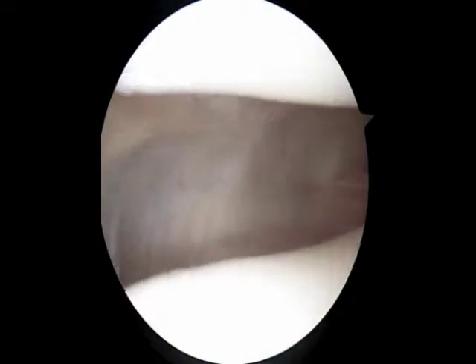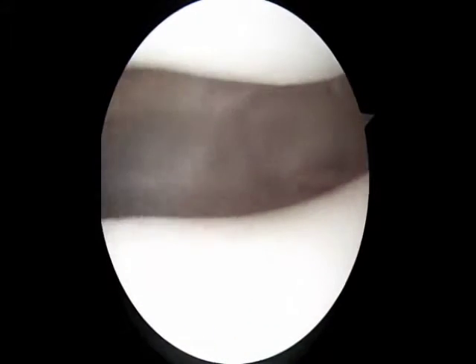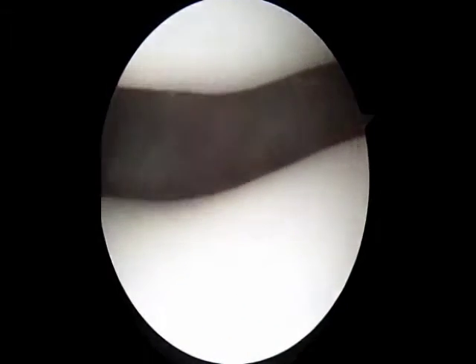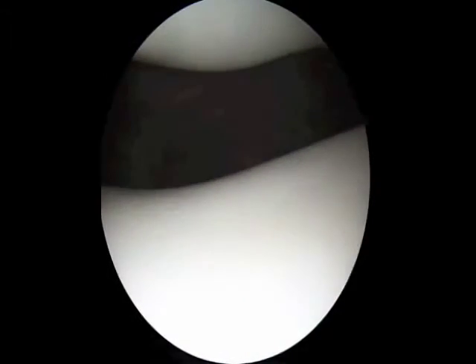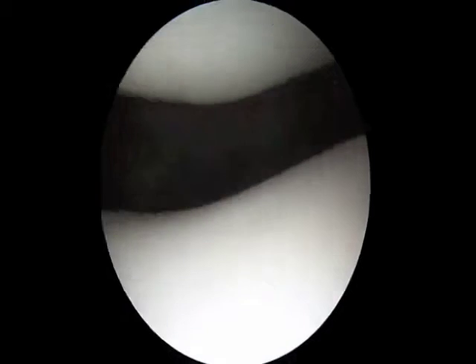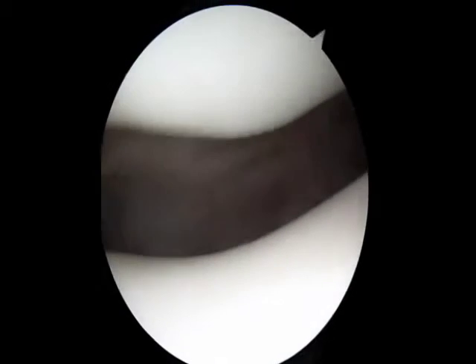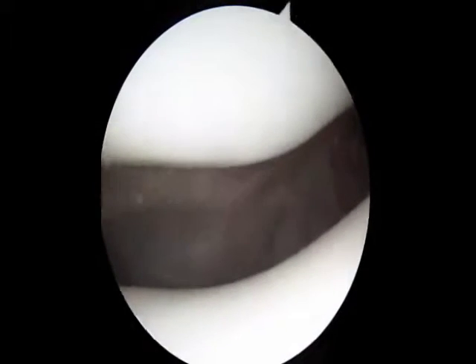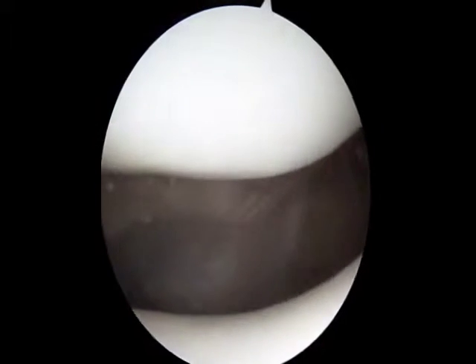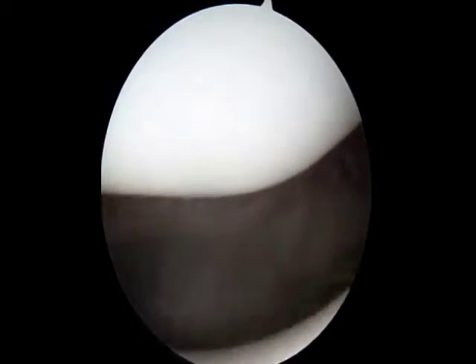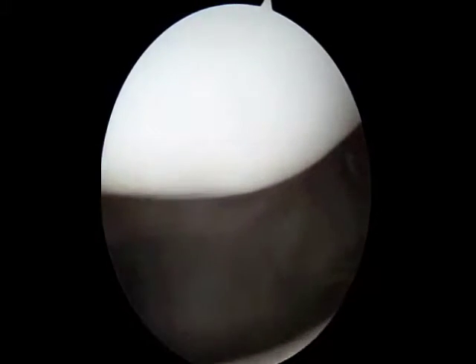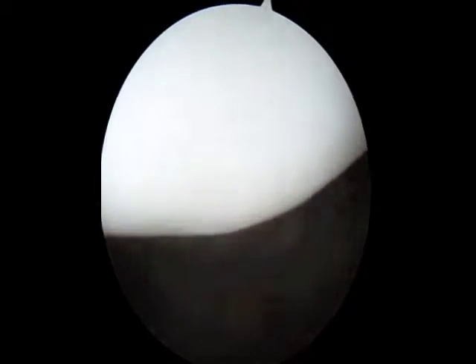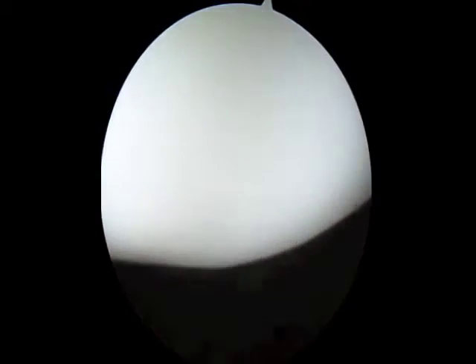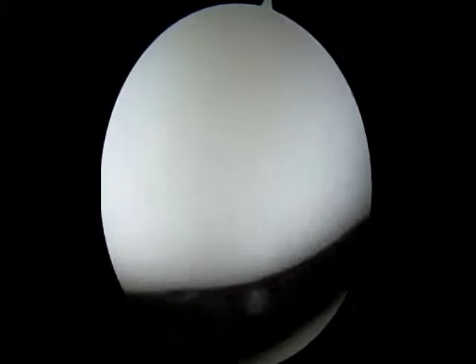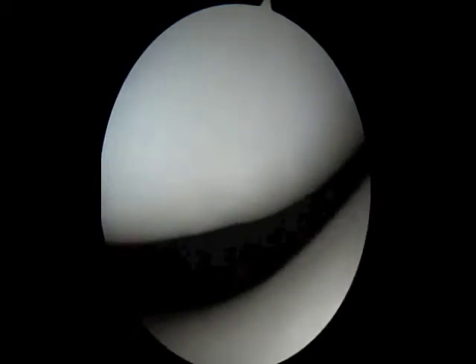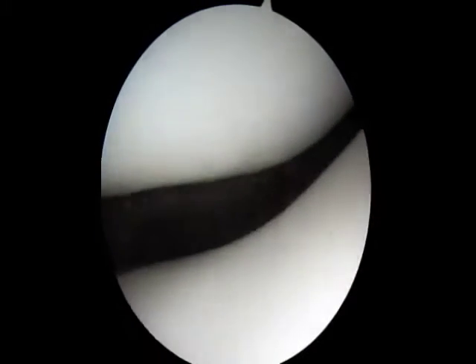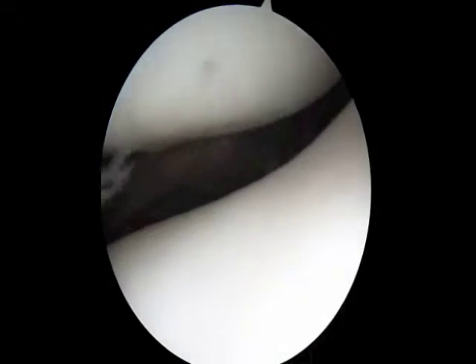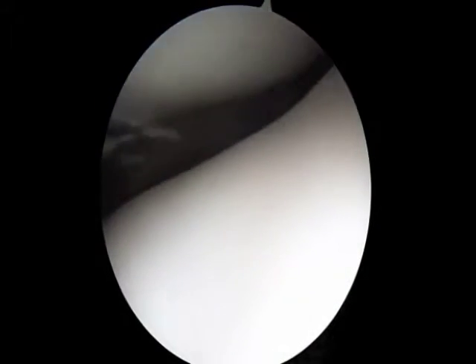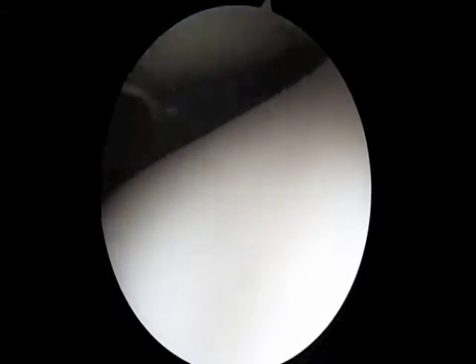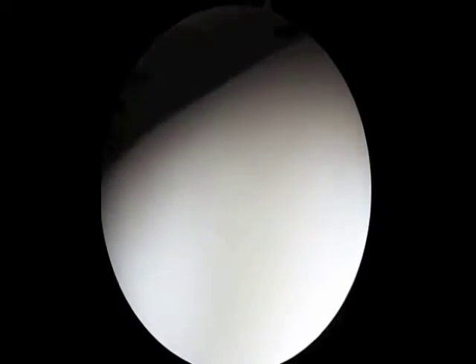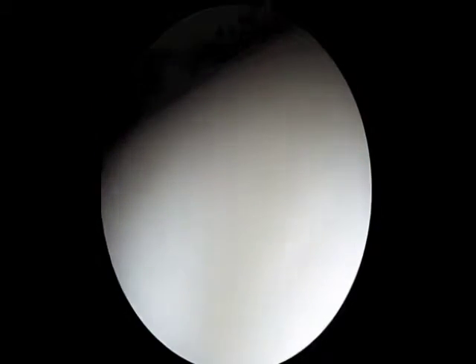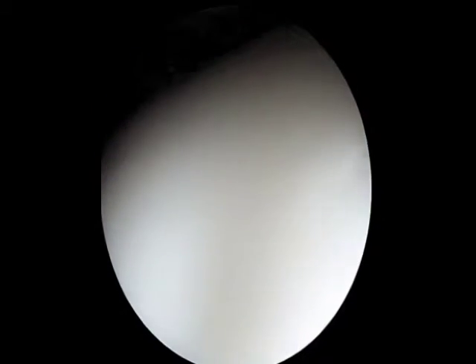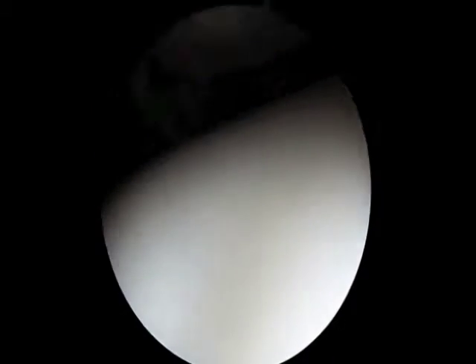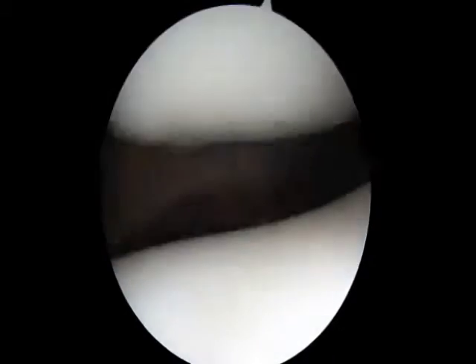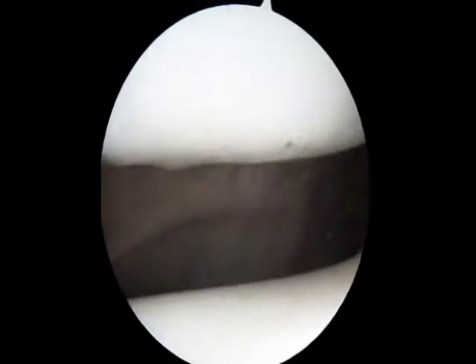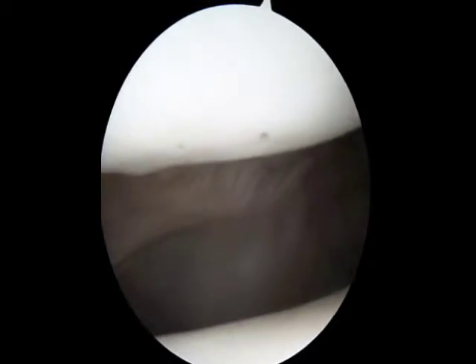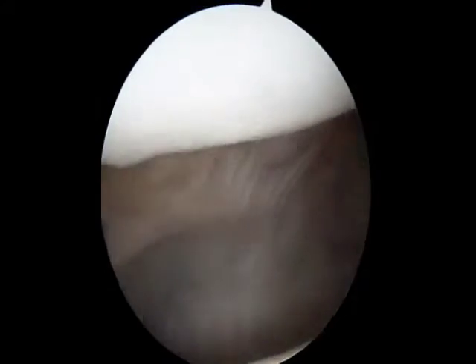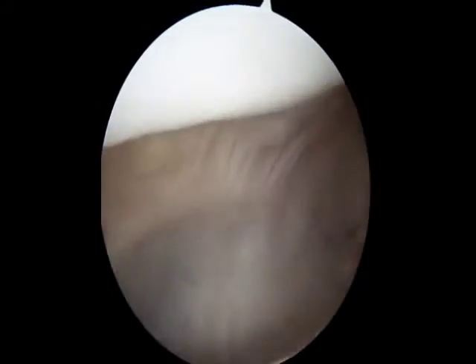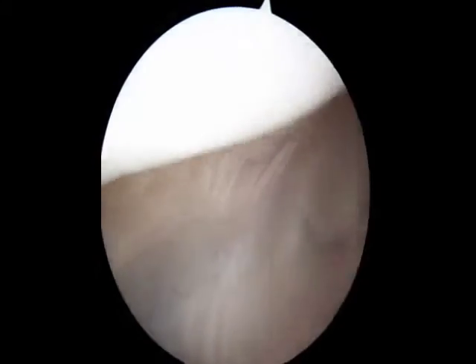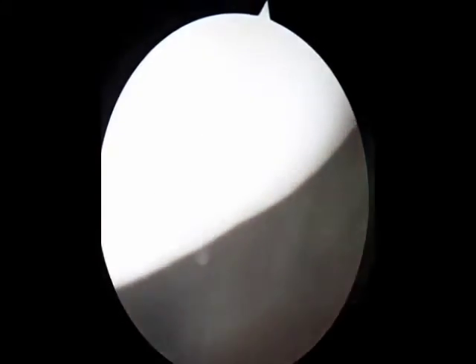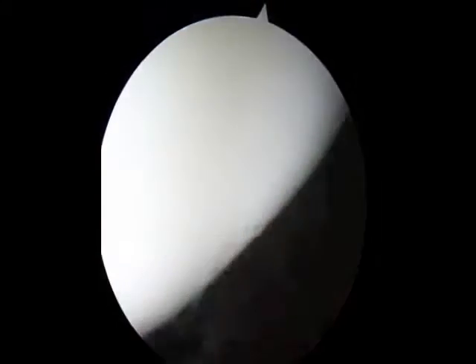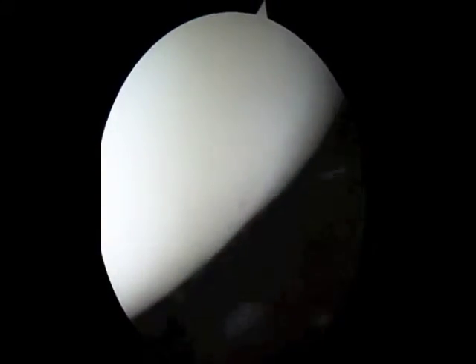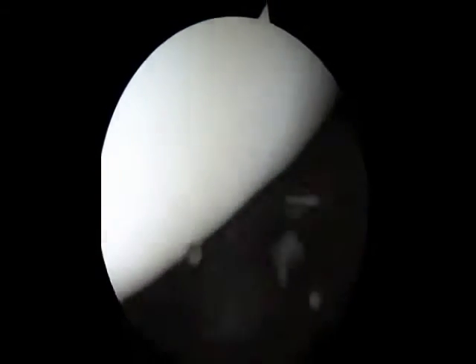Here we can see the patella at the top and the trochlear, which is the groove that the patella sits in below. The white cartilage seen here is normal healthy cartilage.